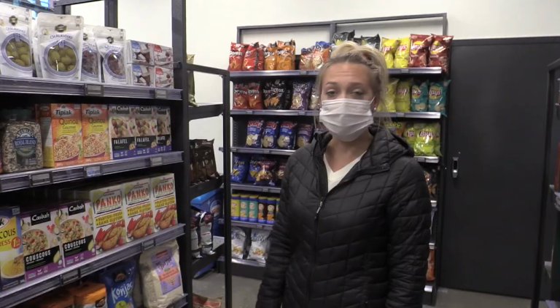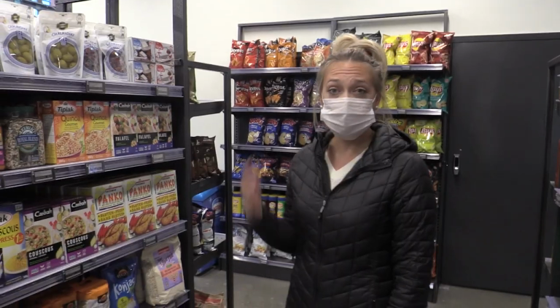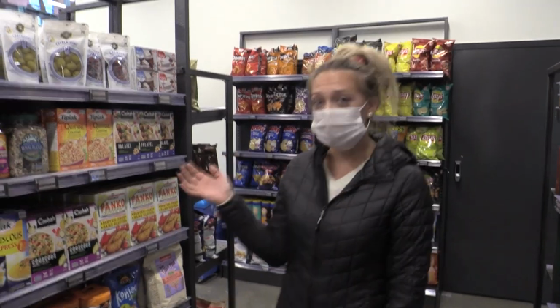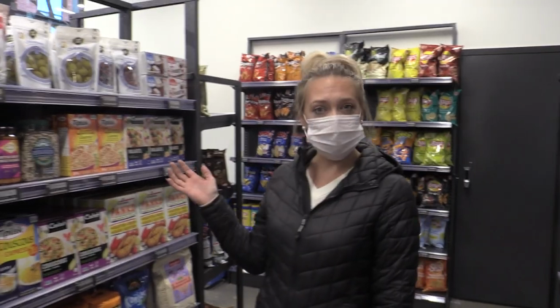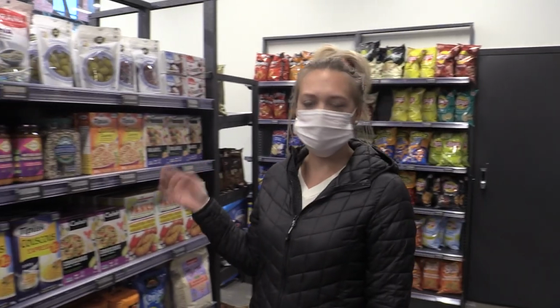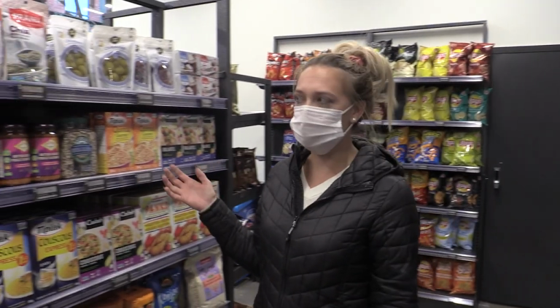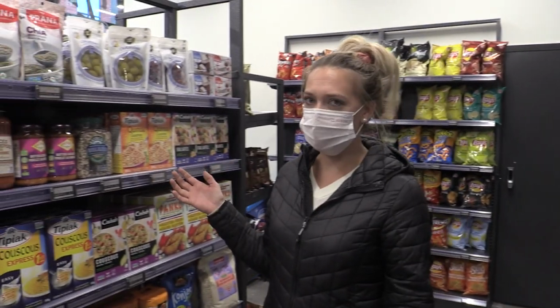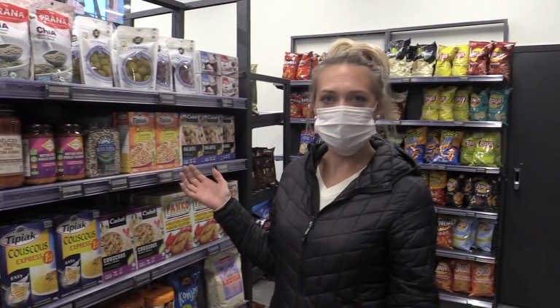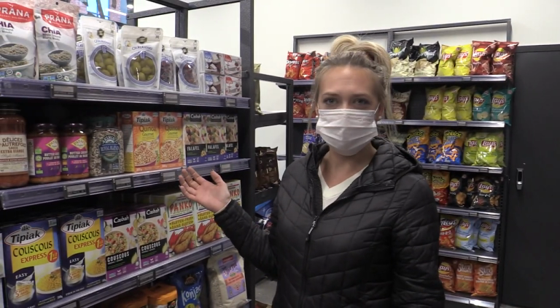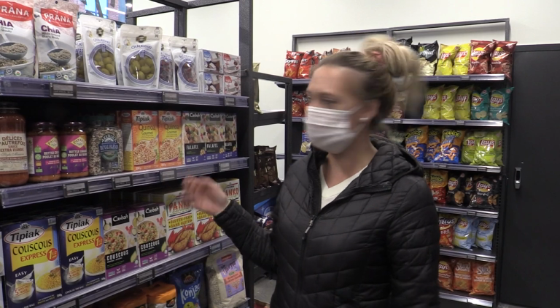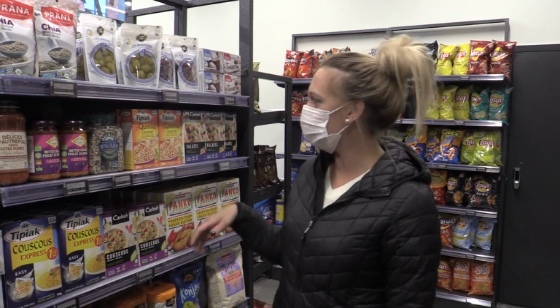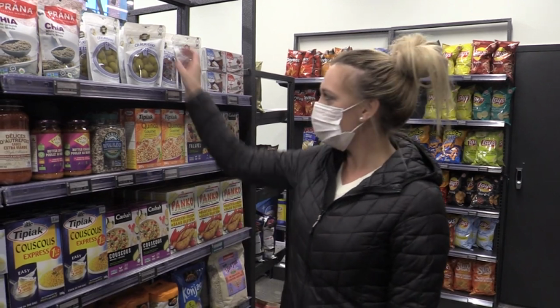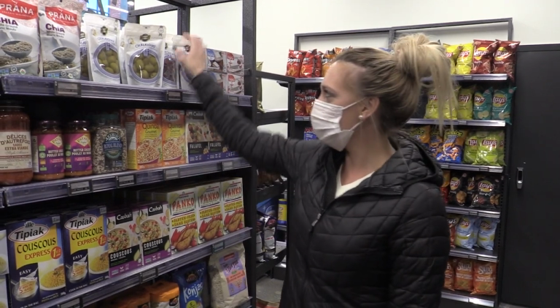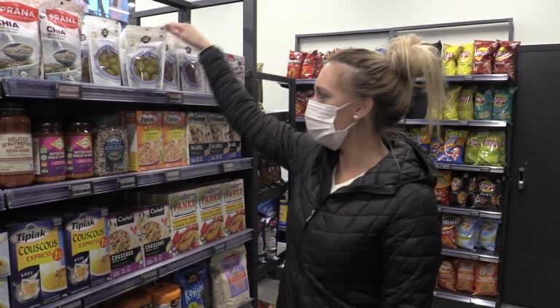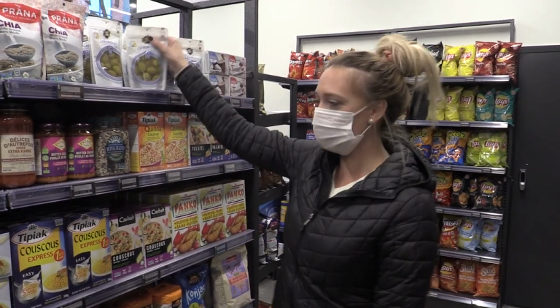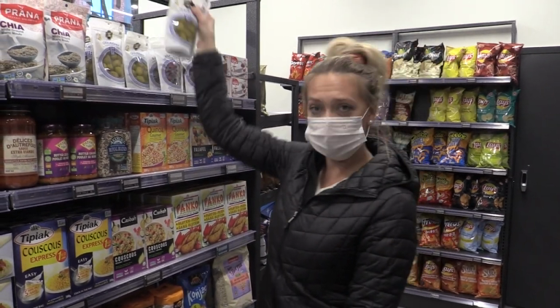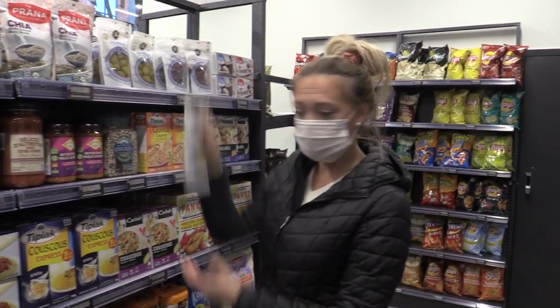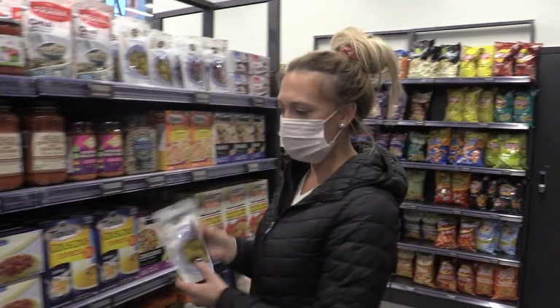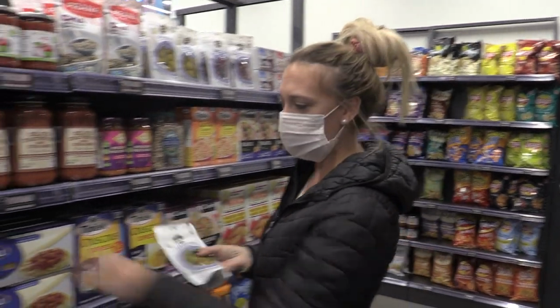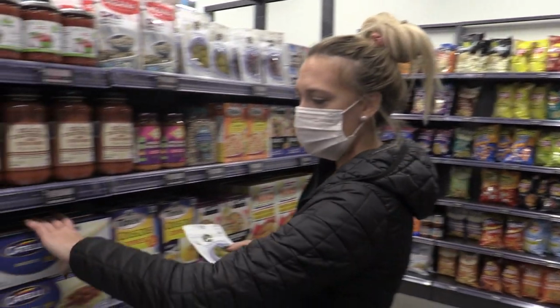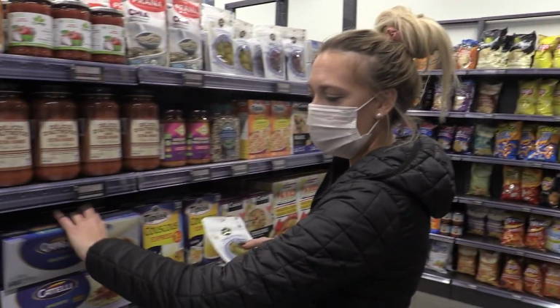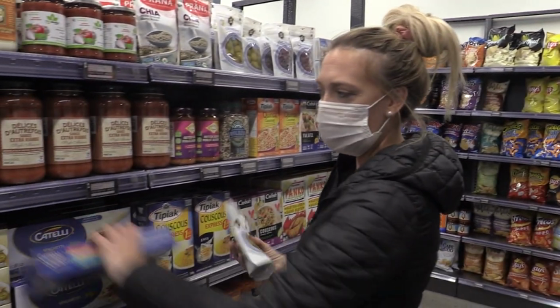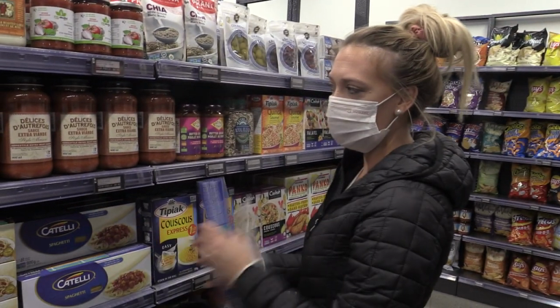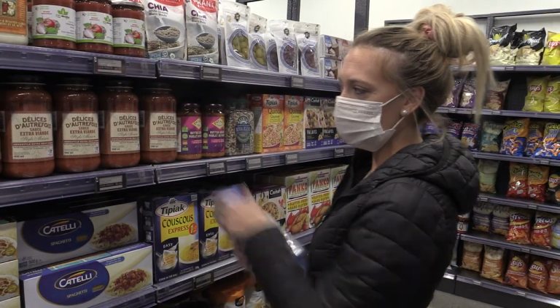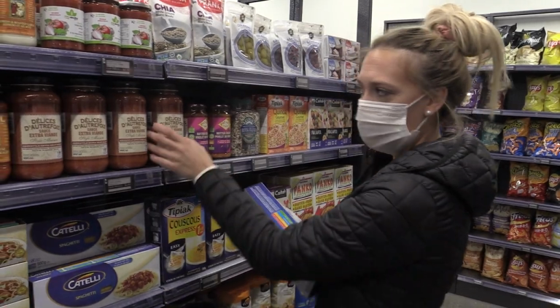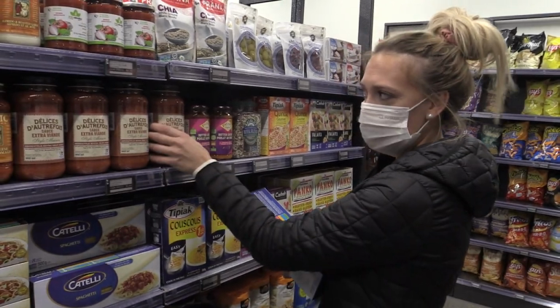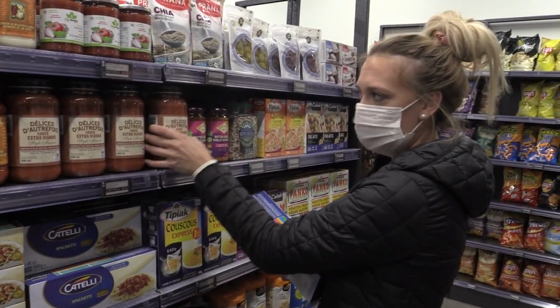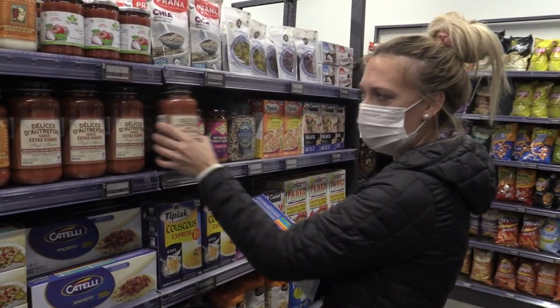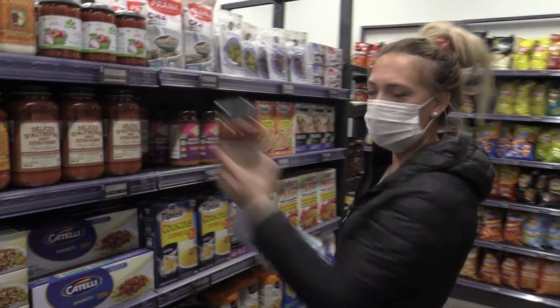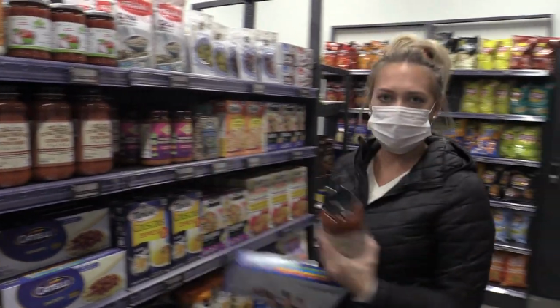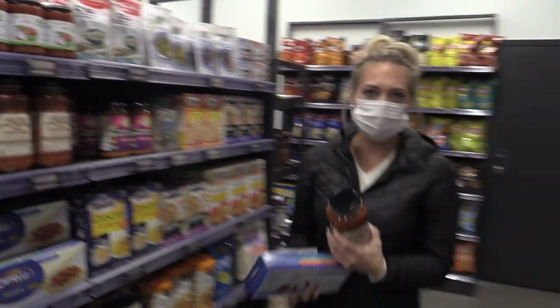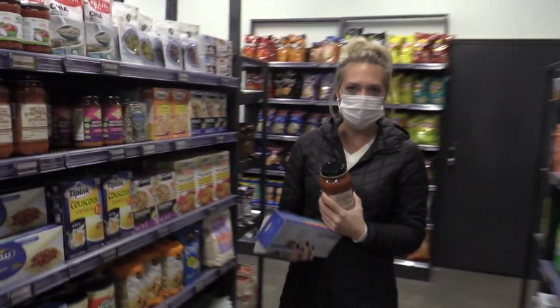If you're wondering how this works, it's super easy, same as you would do your groceries. You grab your items. So, say you want to do a pasta — I've got pasta, olives, a pasta sauce — and then you just make your way to the cash.